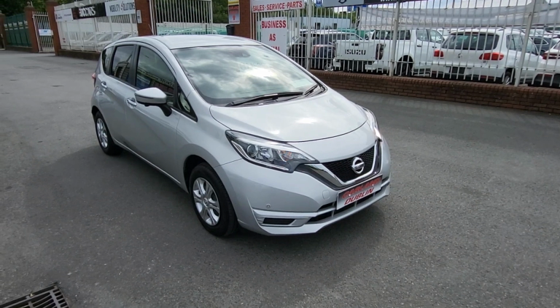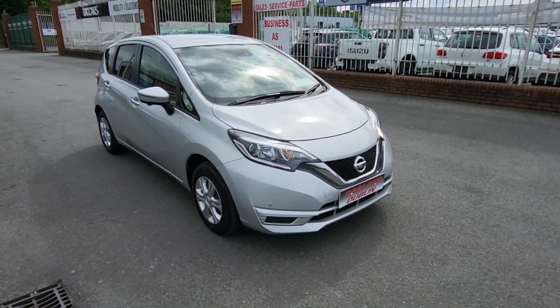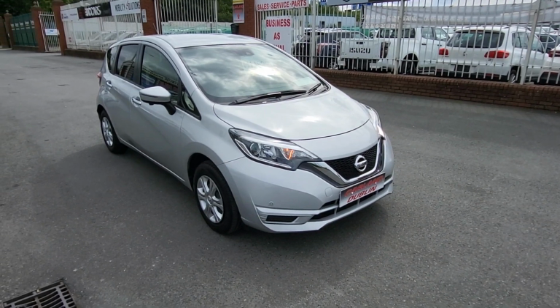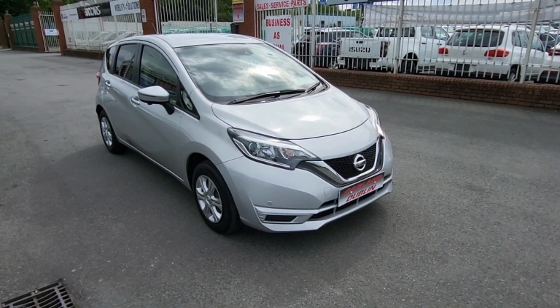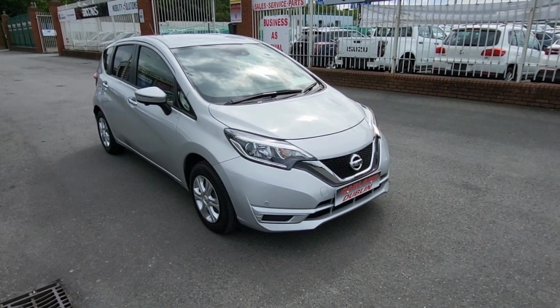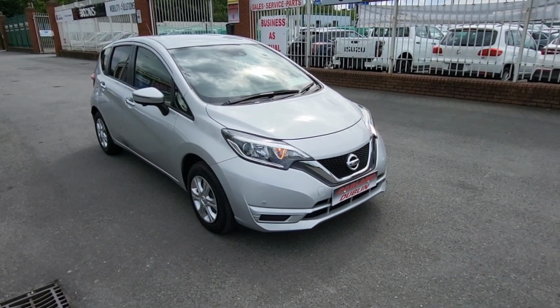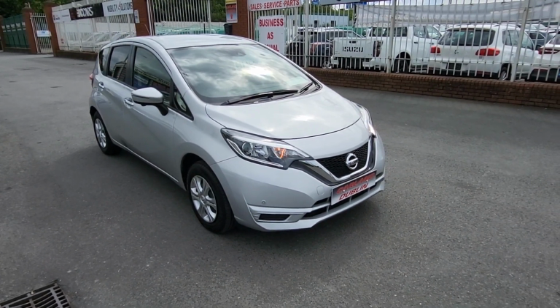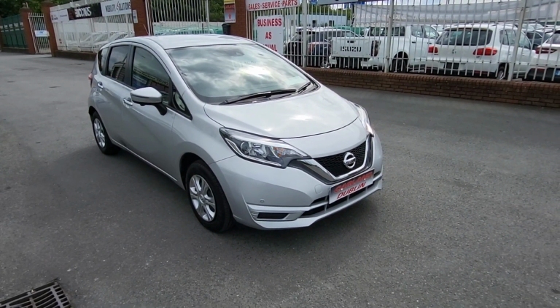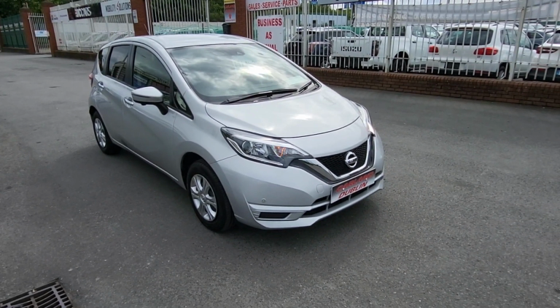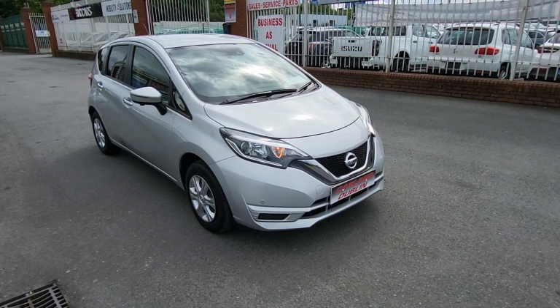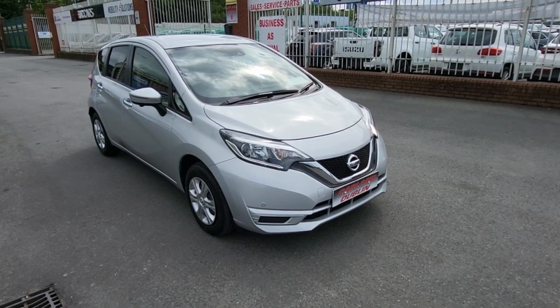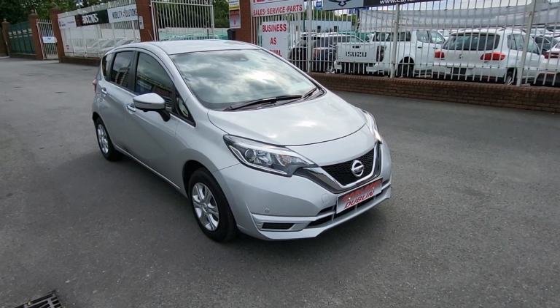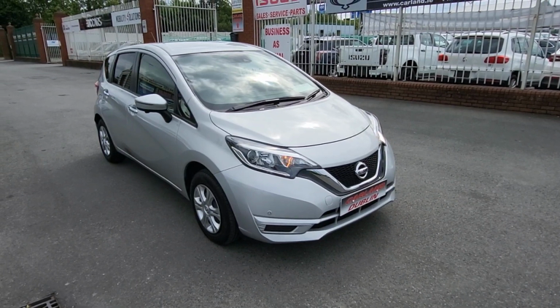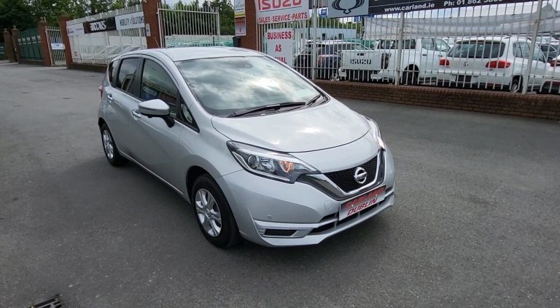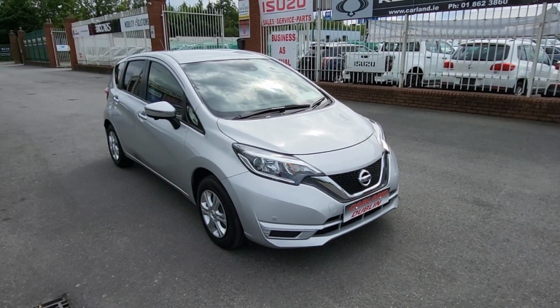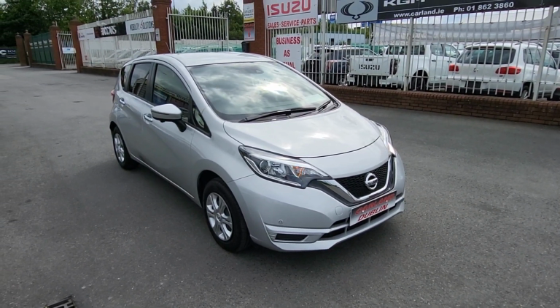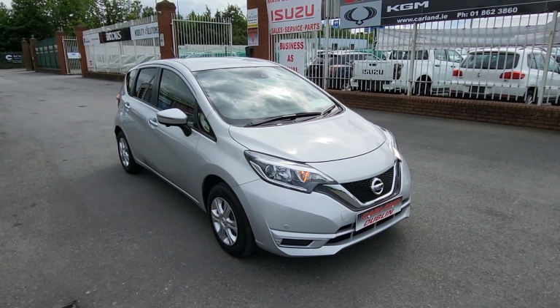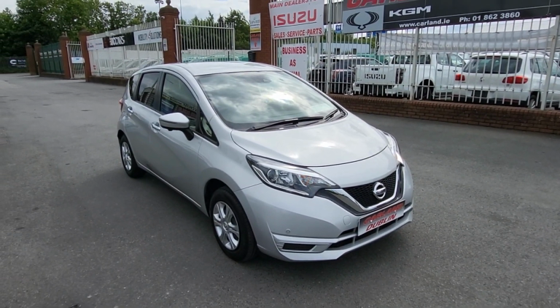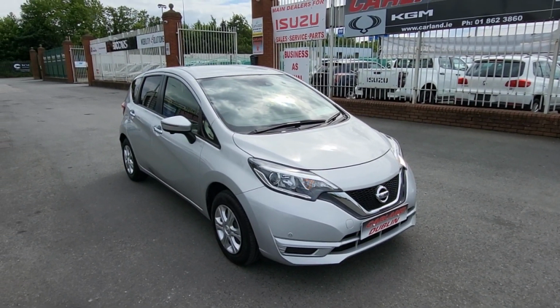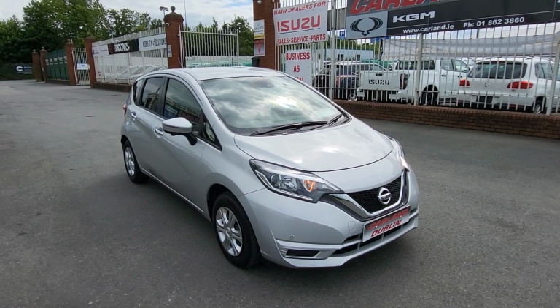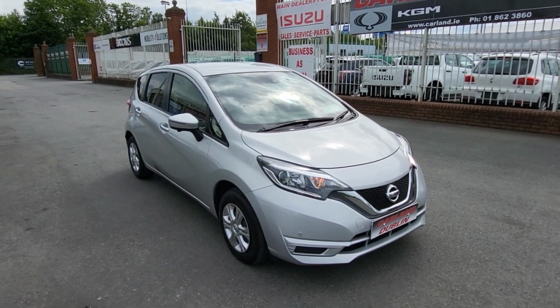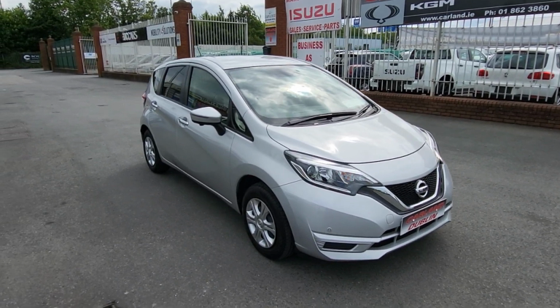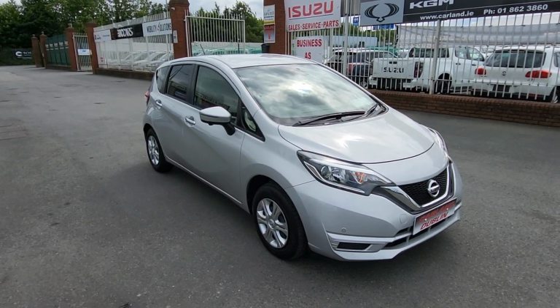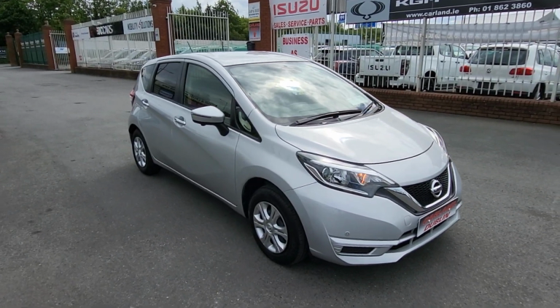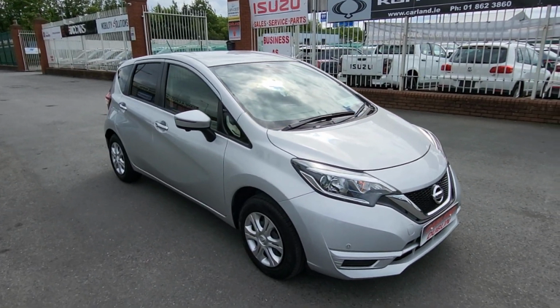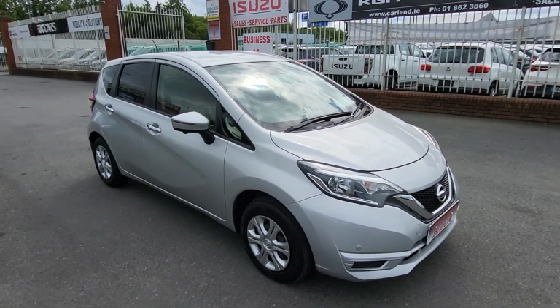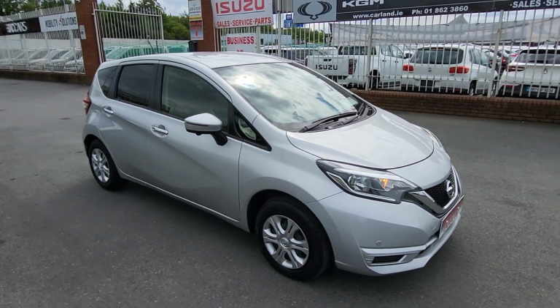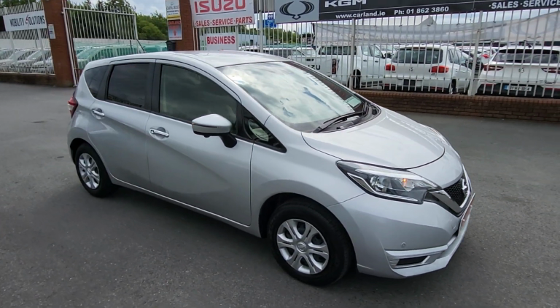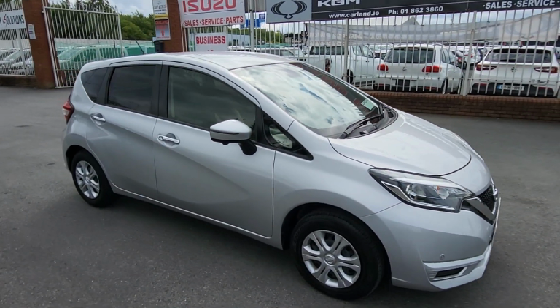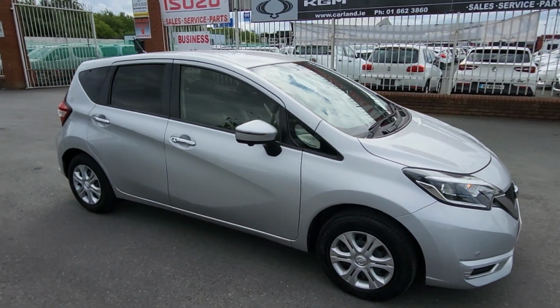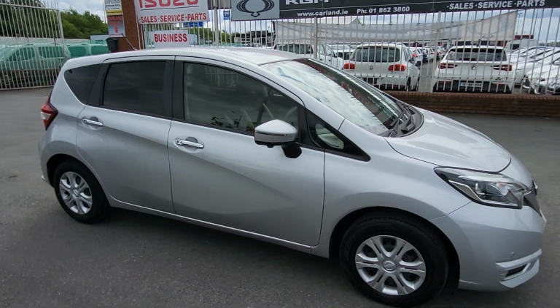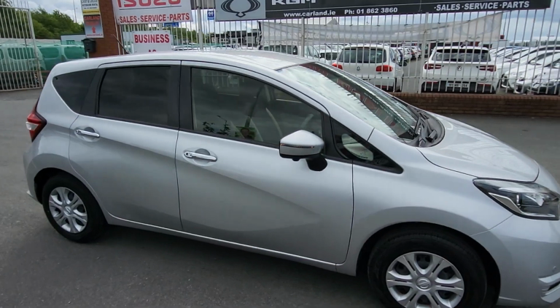Hello, good afternoon and welcome everybody from Carland Dublin here on the Airport Road, North County Dublin. Just landed at the stock here — it's this 2019 192-plate Nissan Note, finished in metallic star silver, 1.2 petrol automatic.